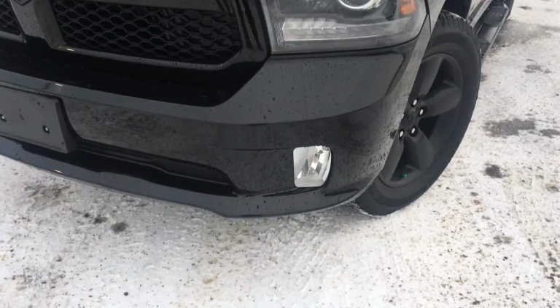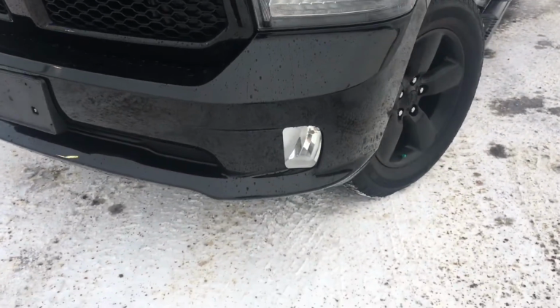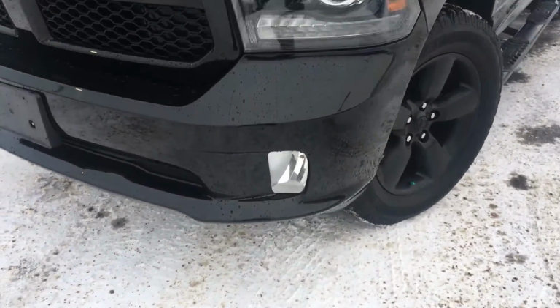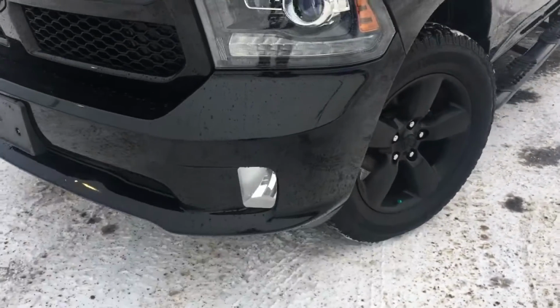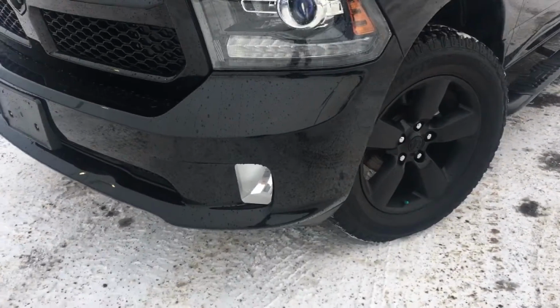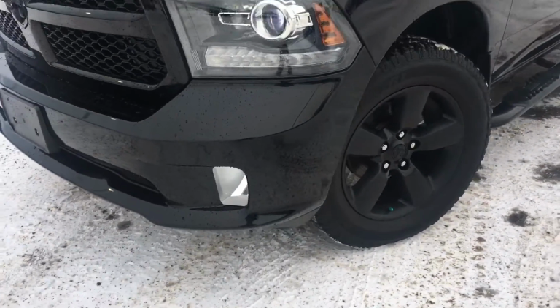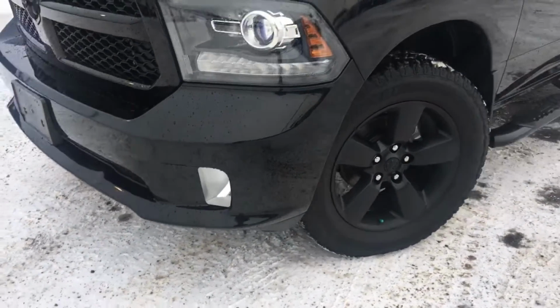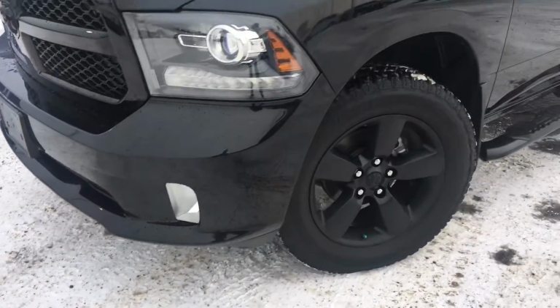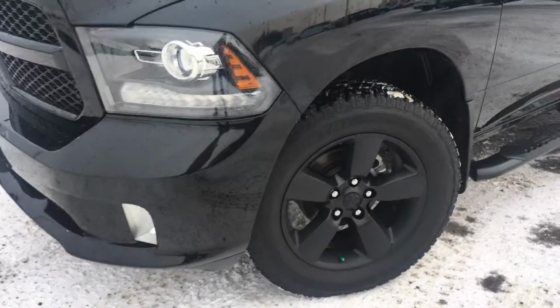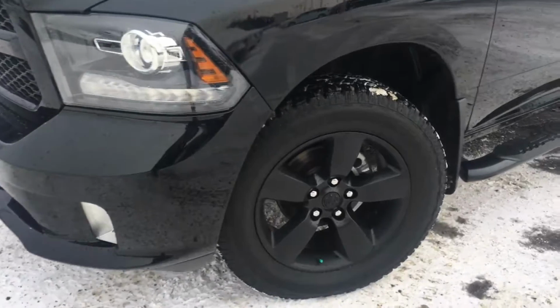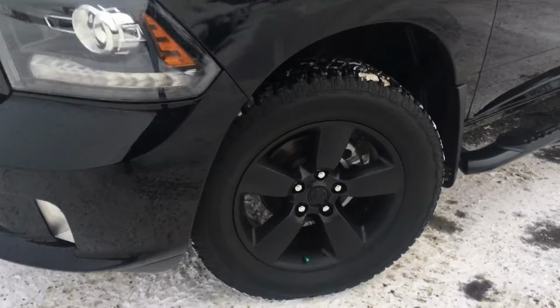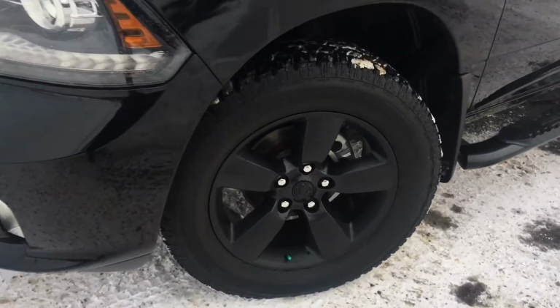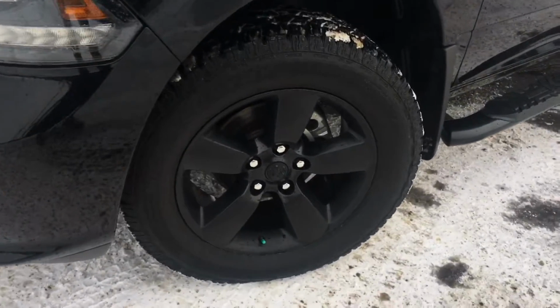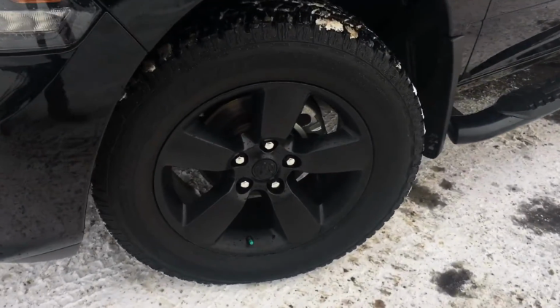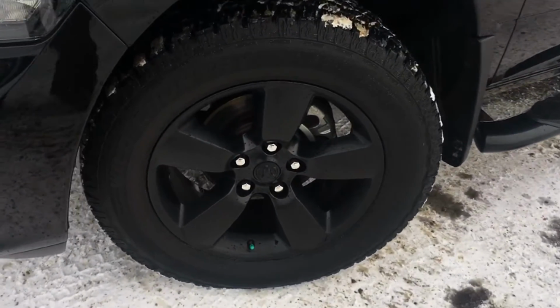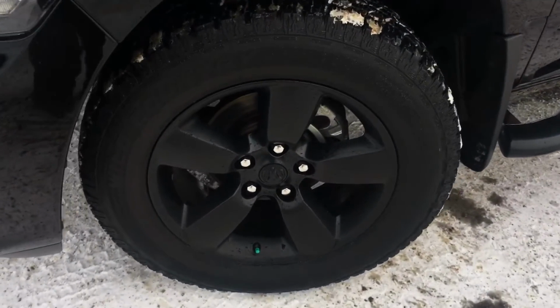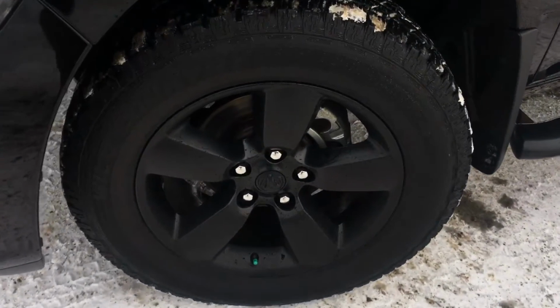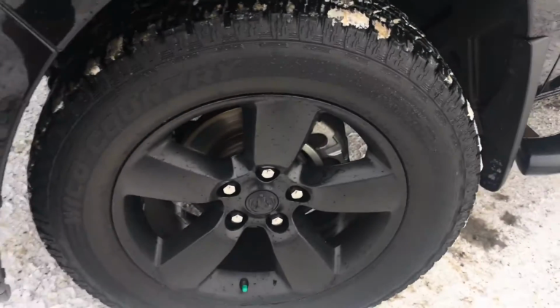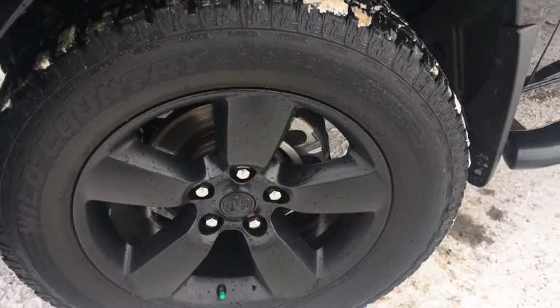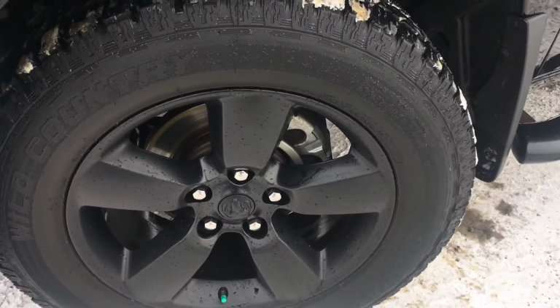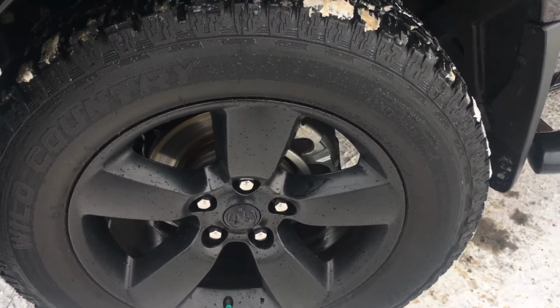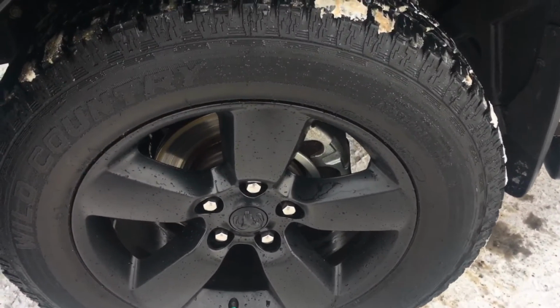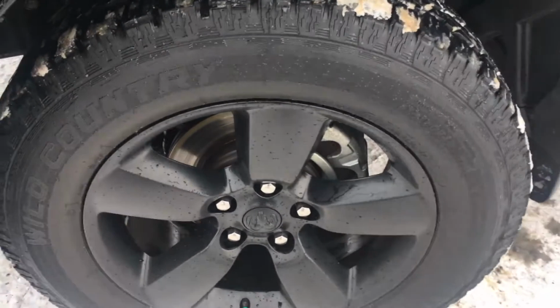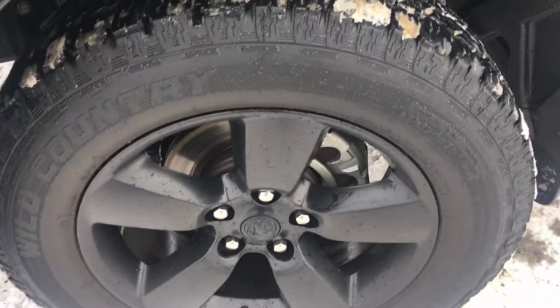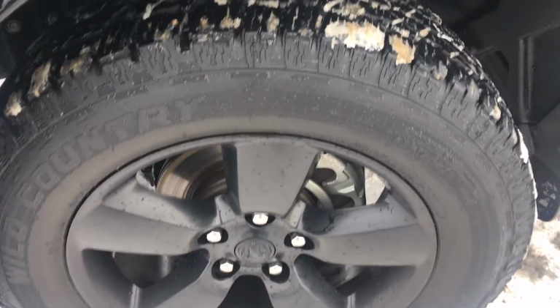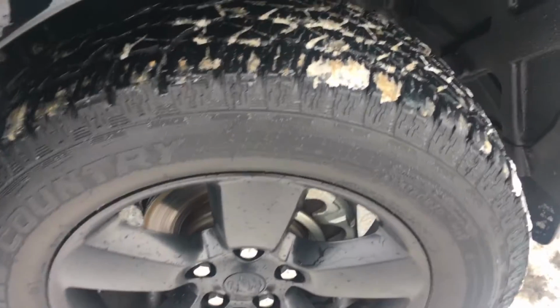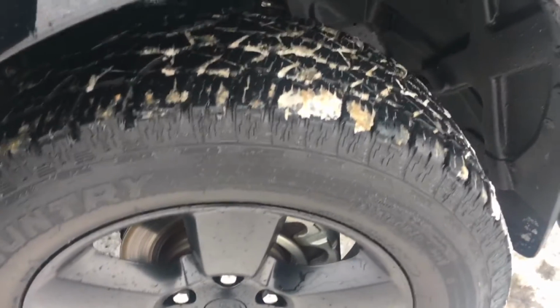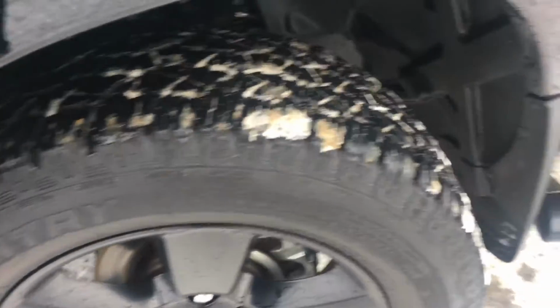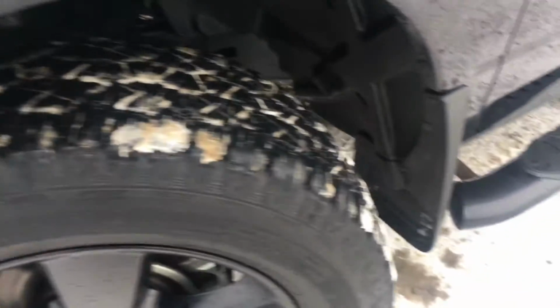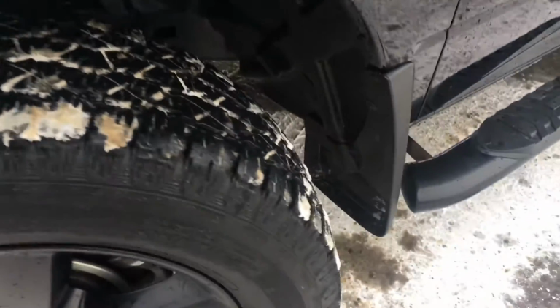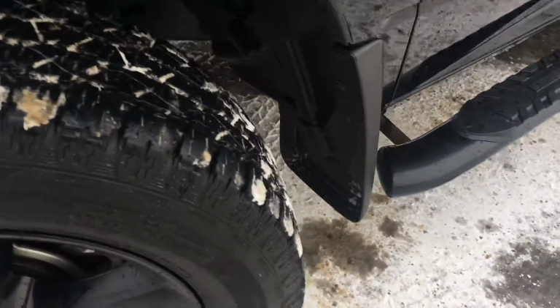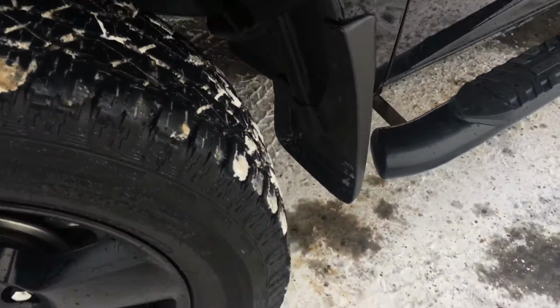We have fog lights for those low visibility times, and off the side are those 20 inch Ram rims wrapped in a pair of Wild Country radial mud and snow tires, with the mud flaps just behind.